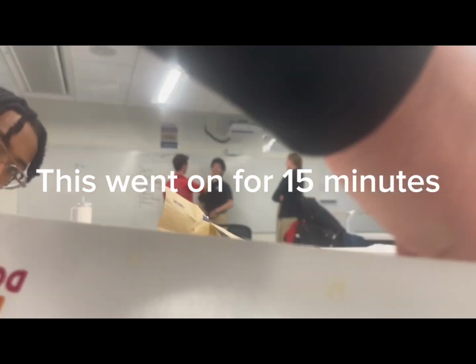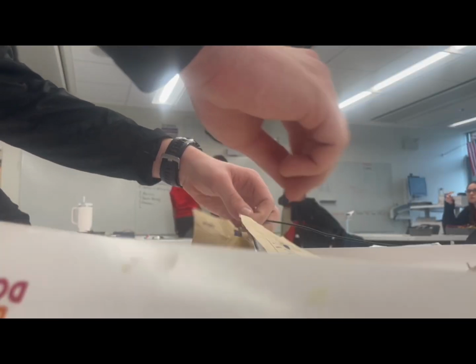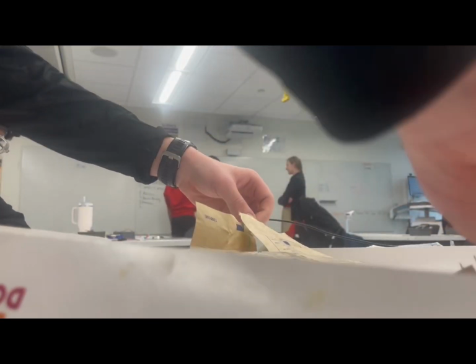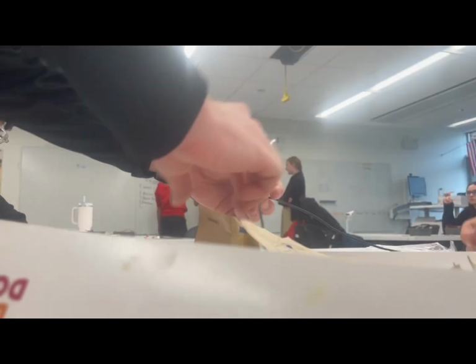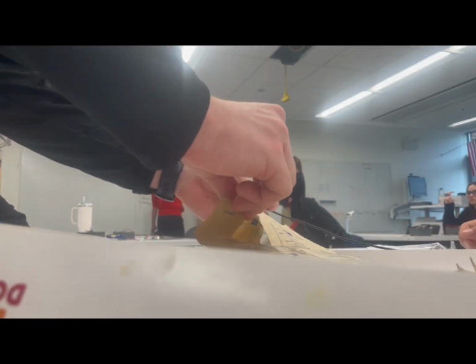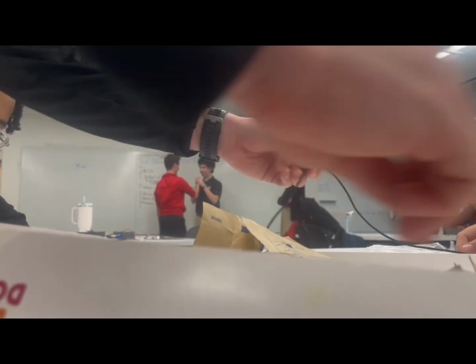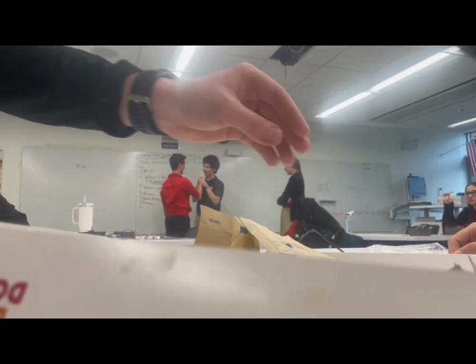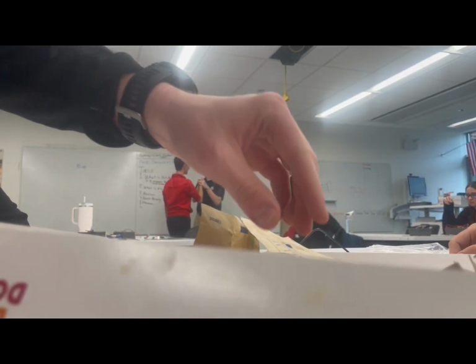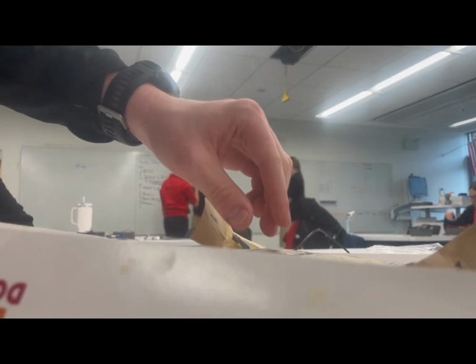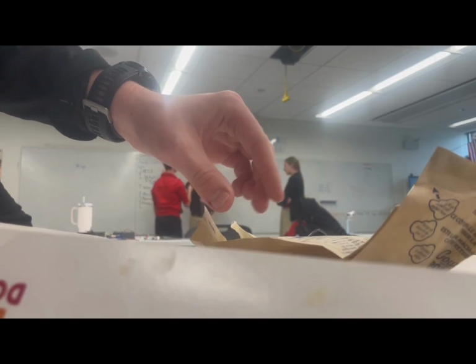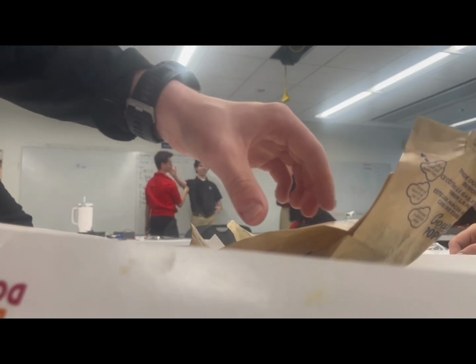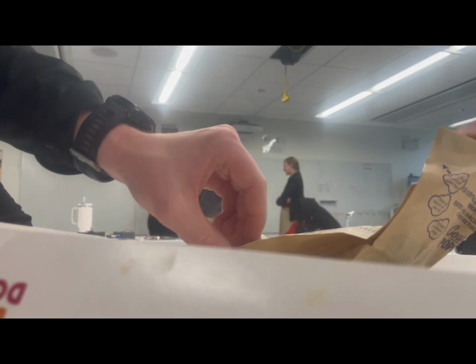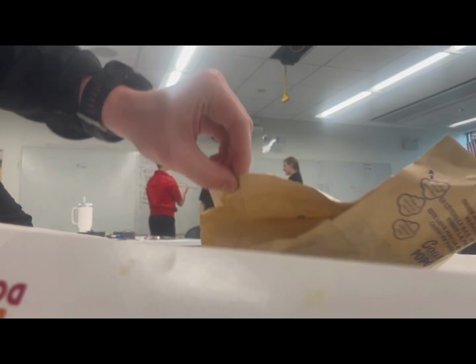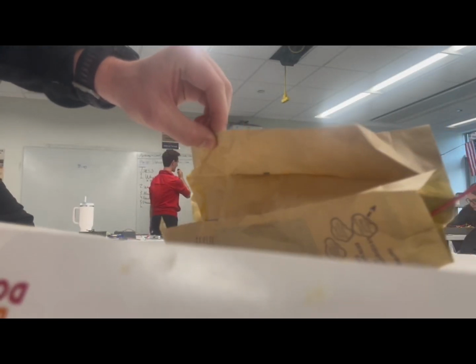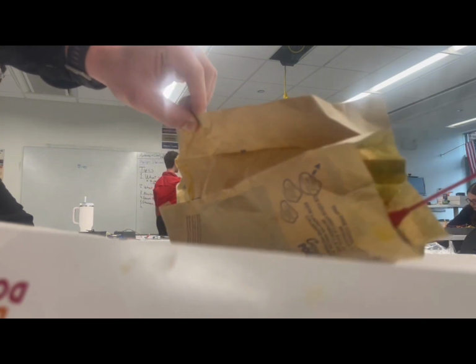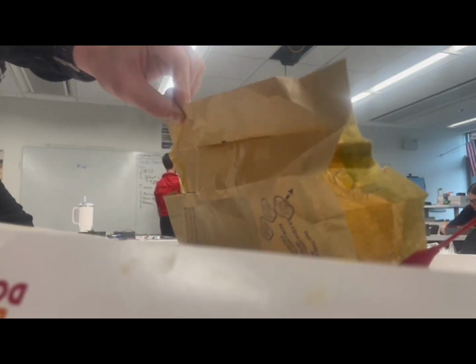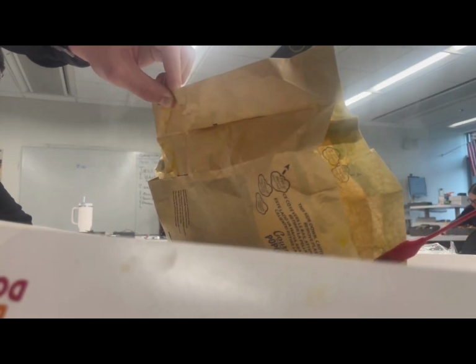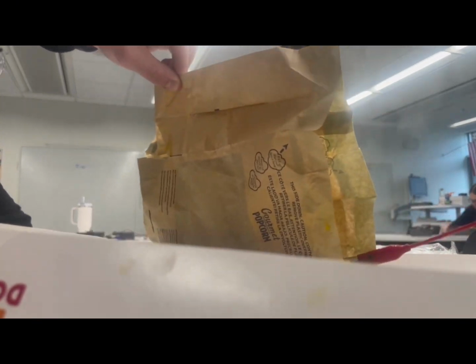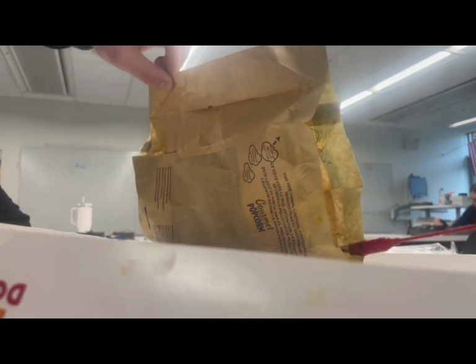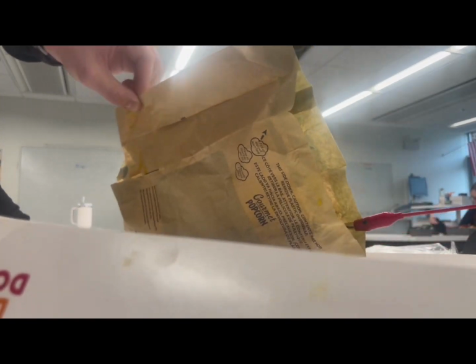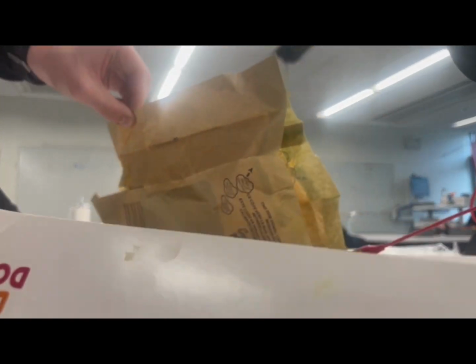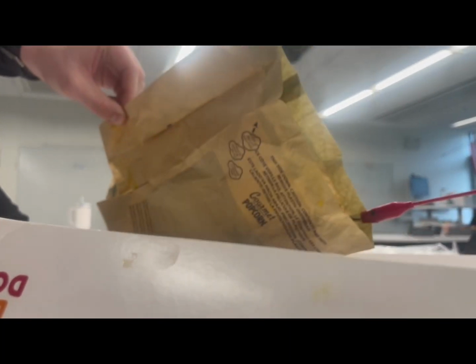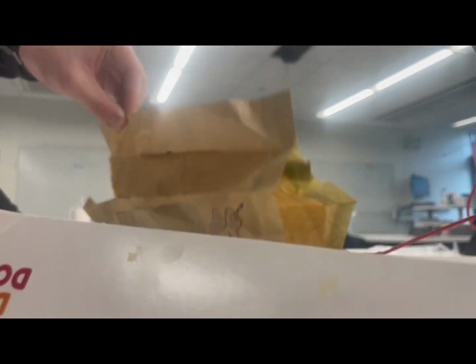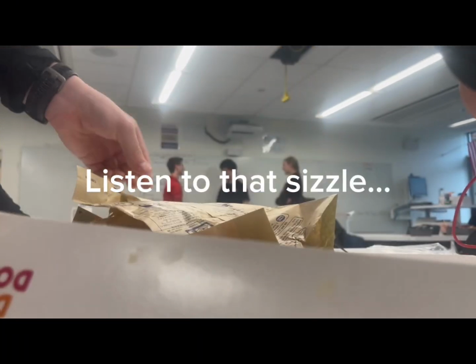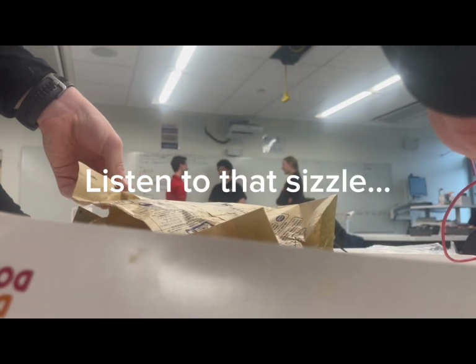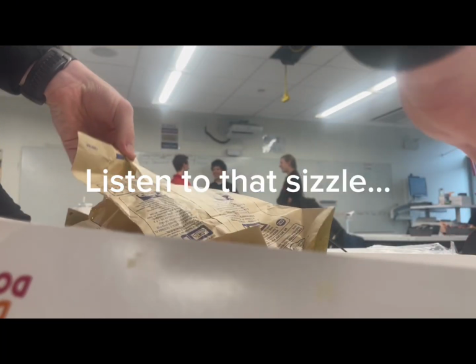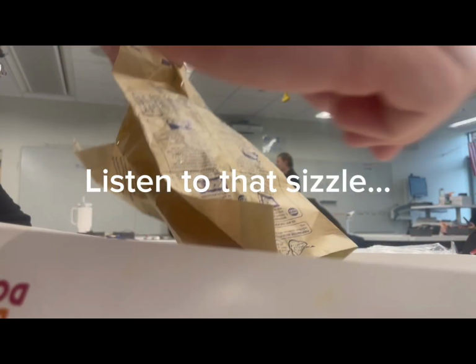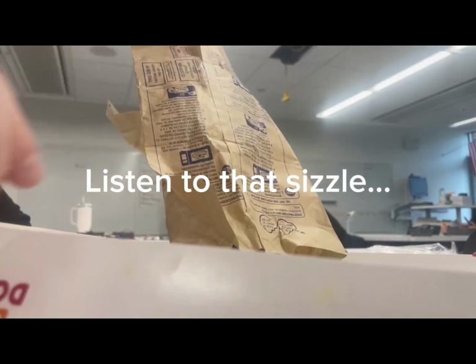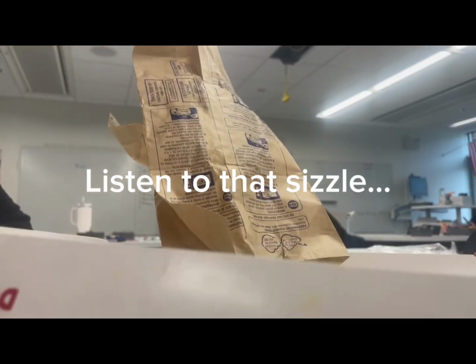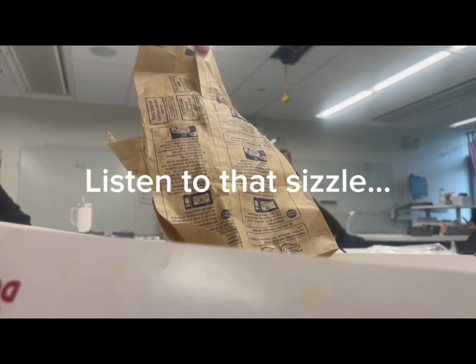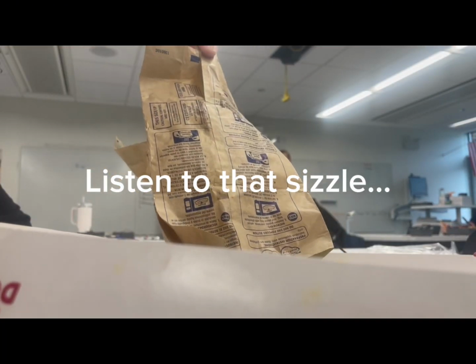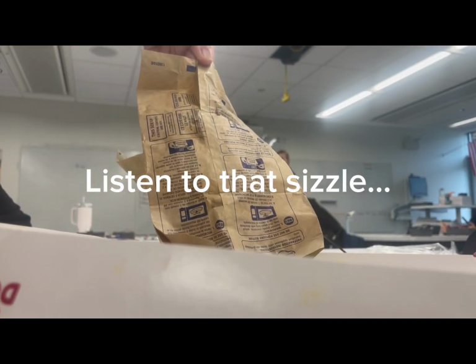Nothing to help this. Oh my god, it'll butter everywhere. Hold on. How's it taste? It's boiling. It's definitely butter. Oh my god.